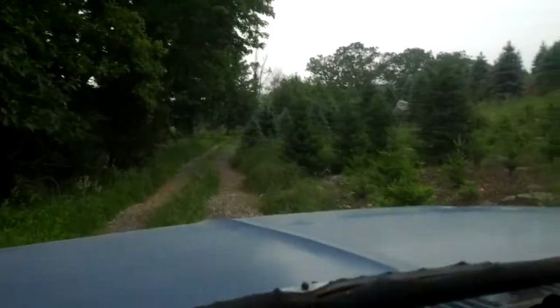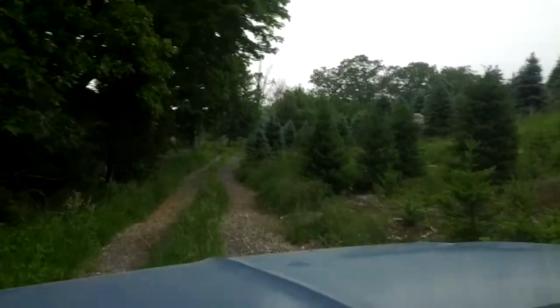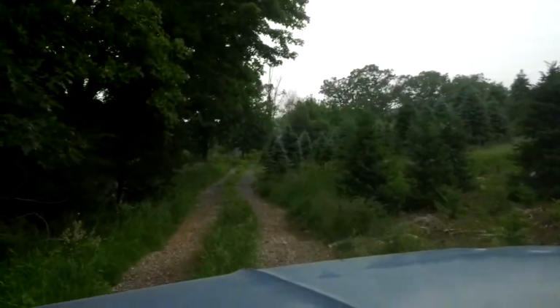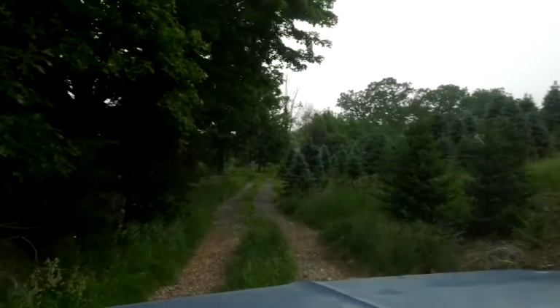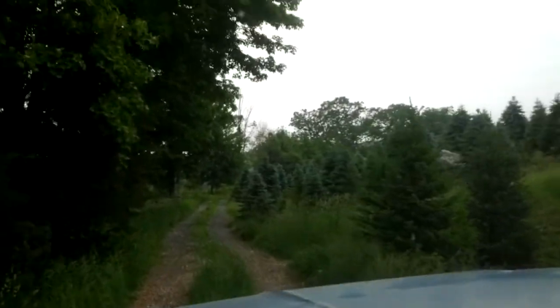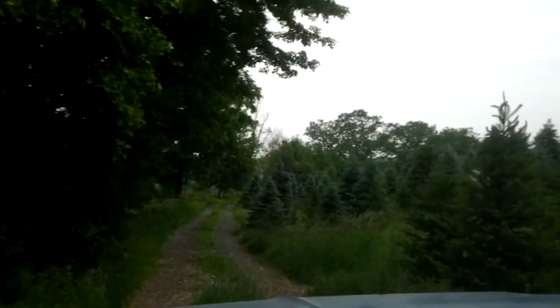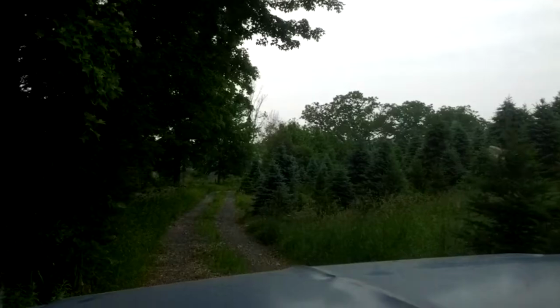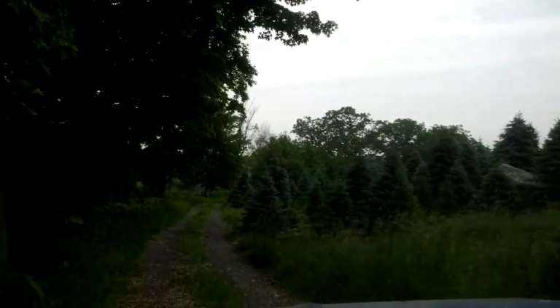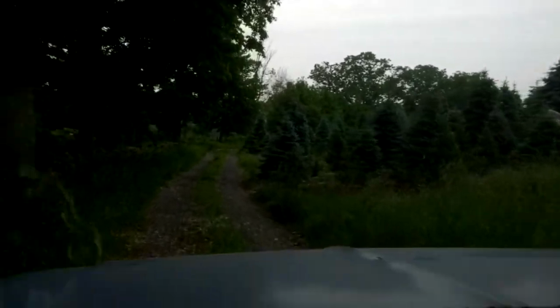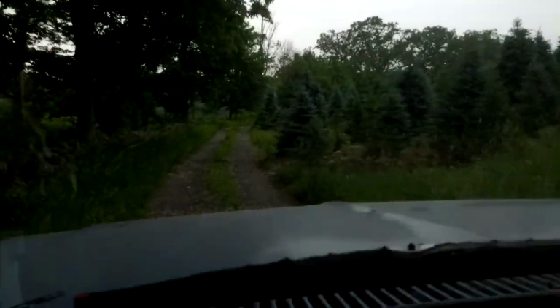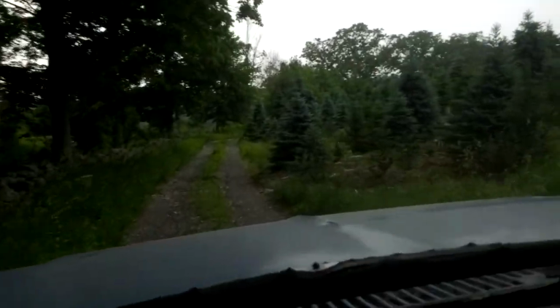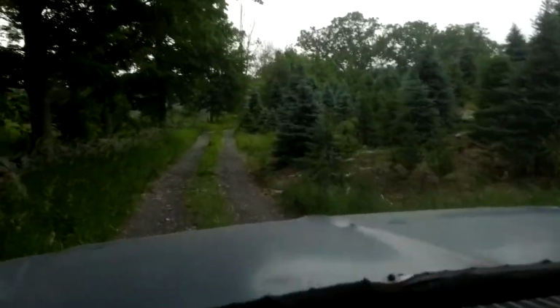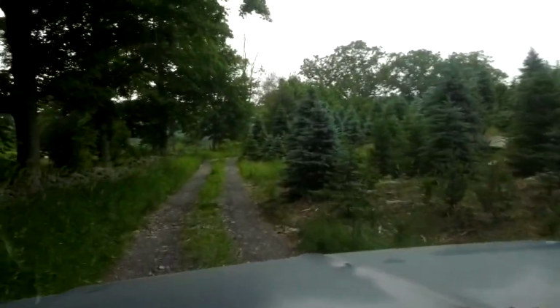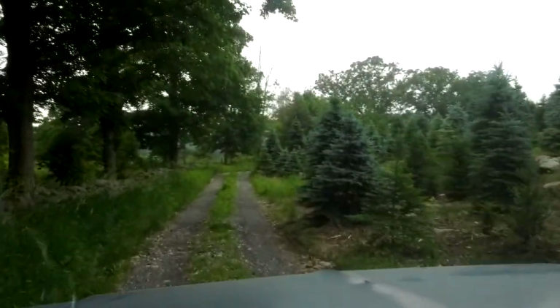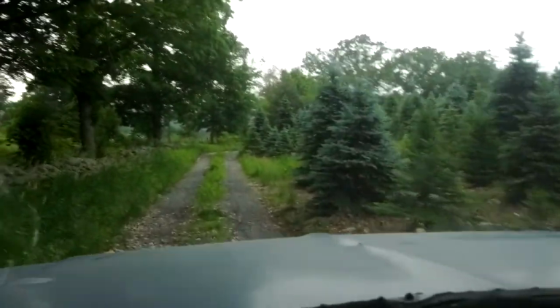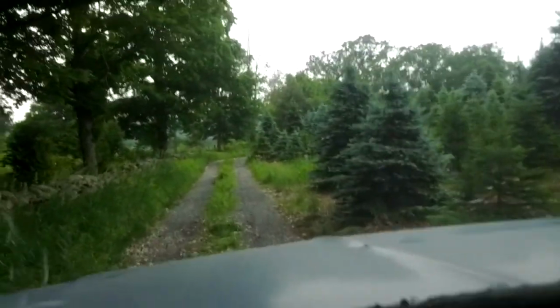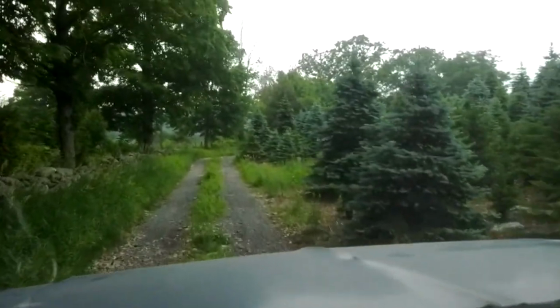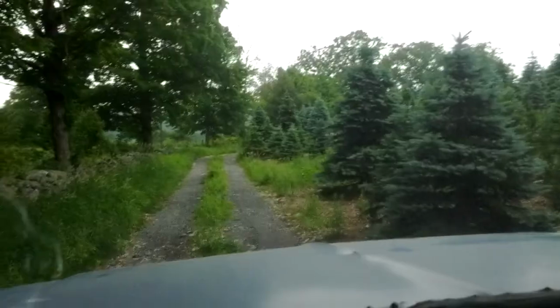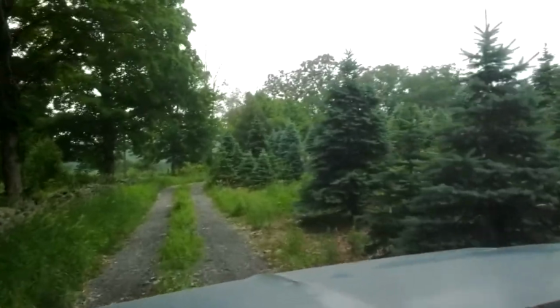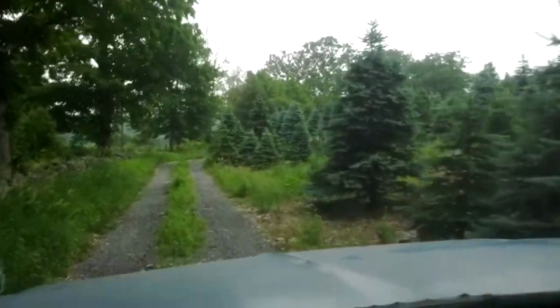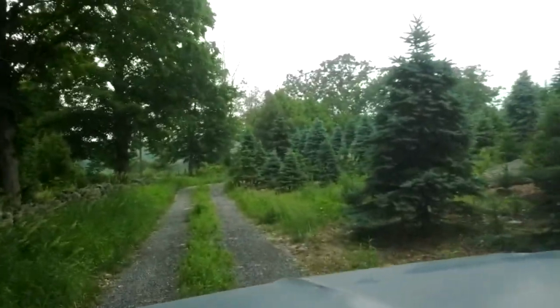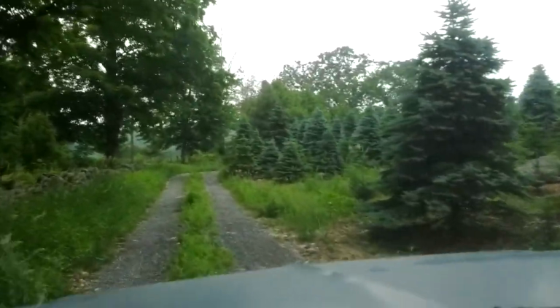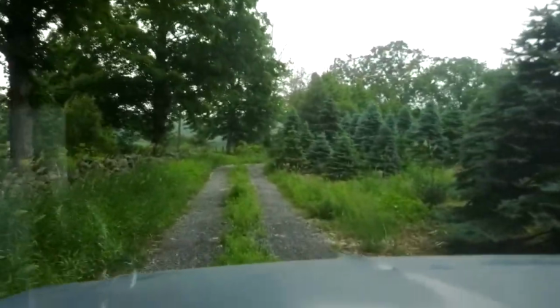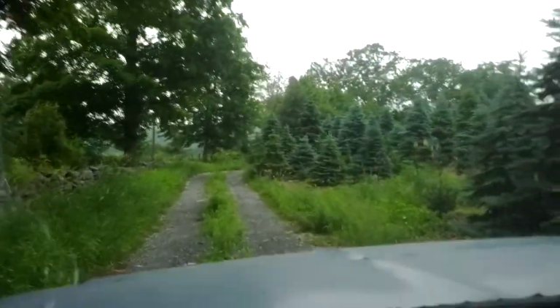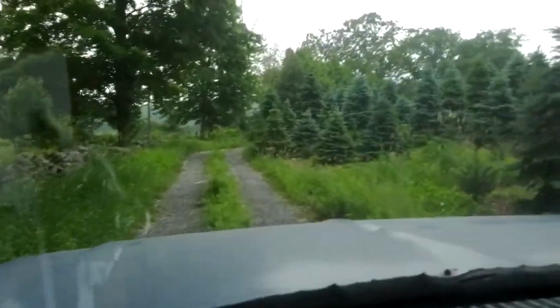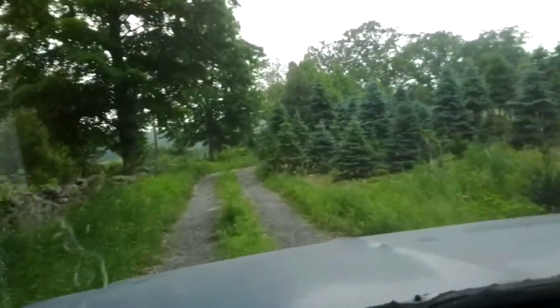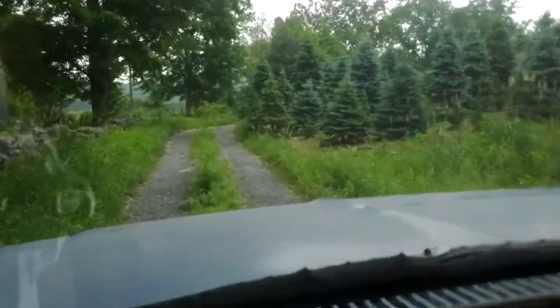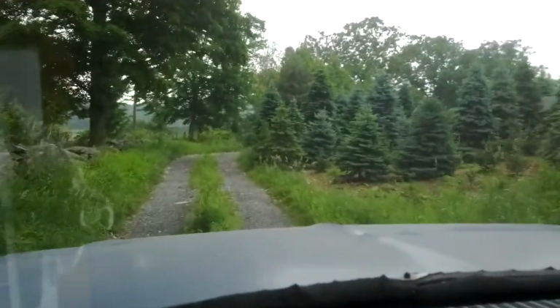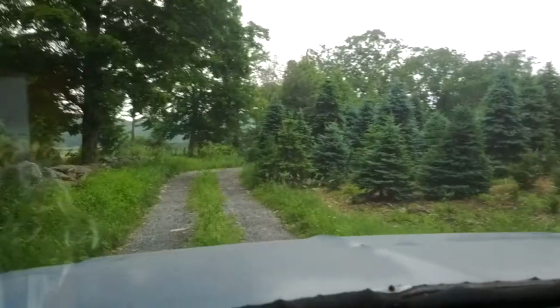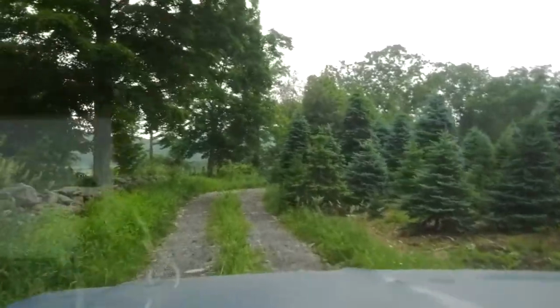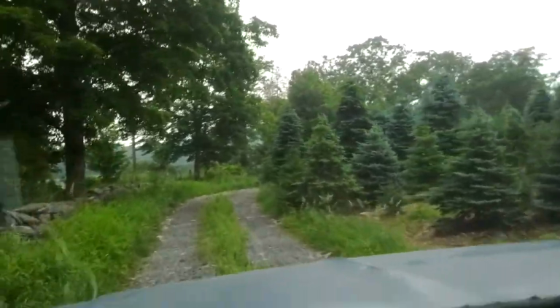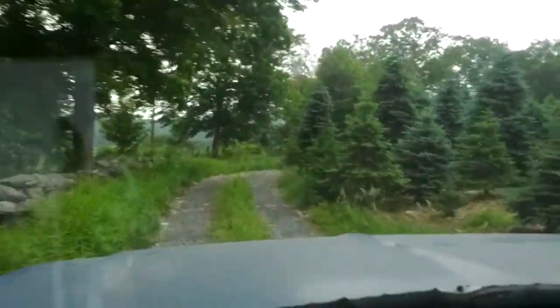We do have some bumpy farm roads here at the farm. We have some water bars that divert the water away from our farm roads to keep them from washing out during a heavy deluge.